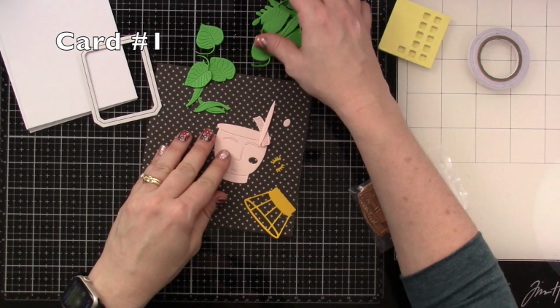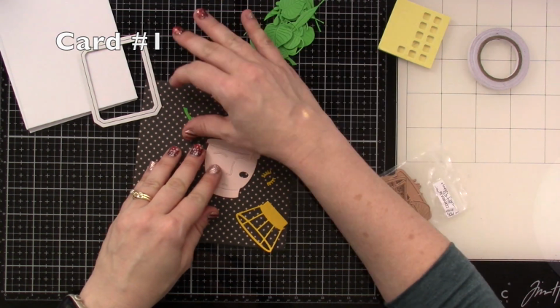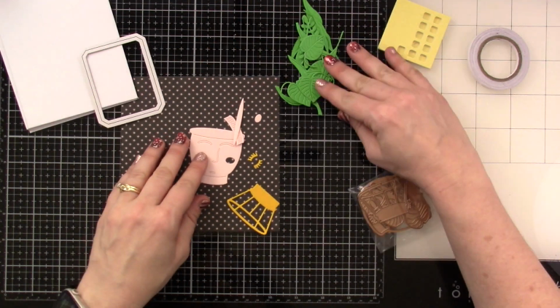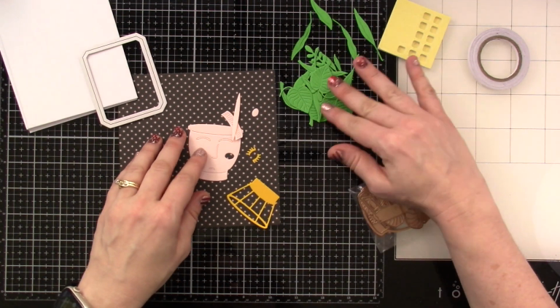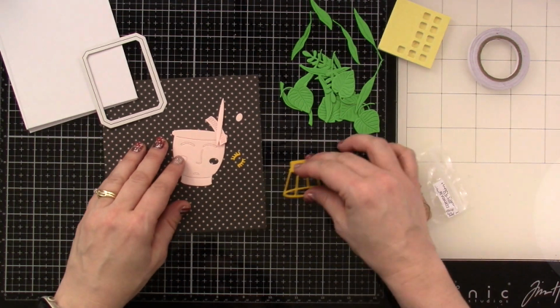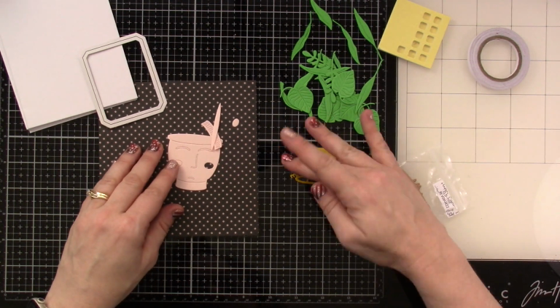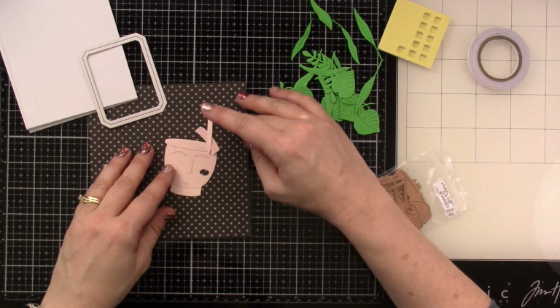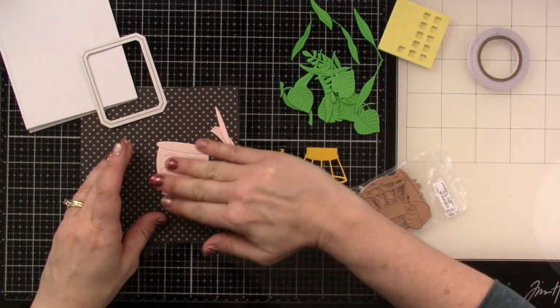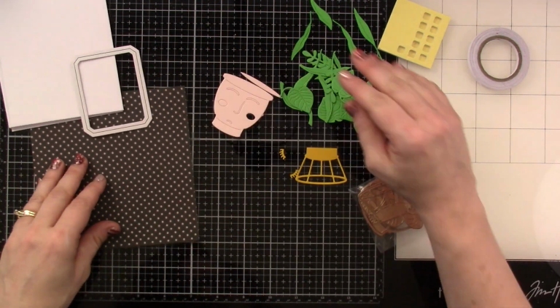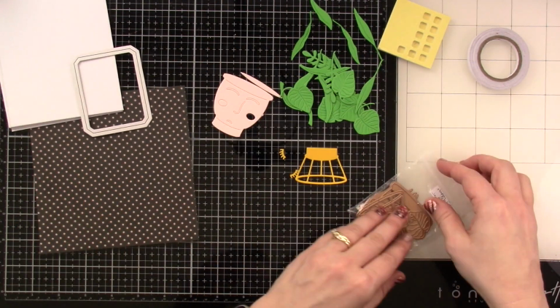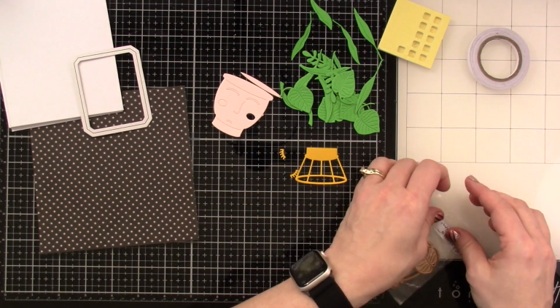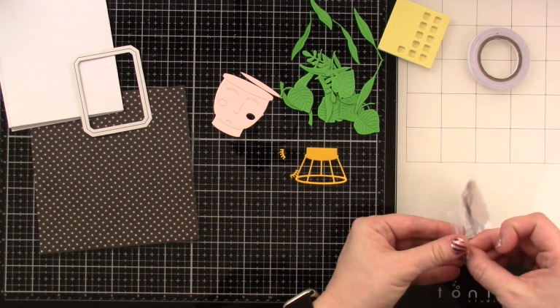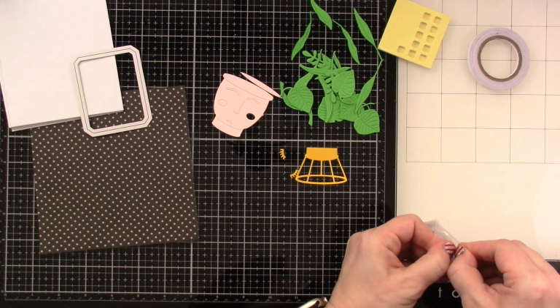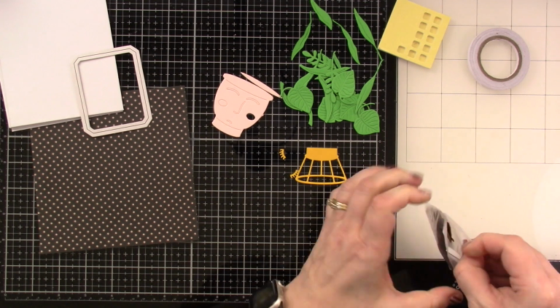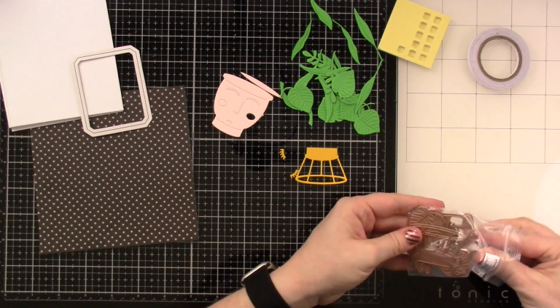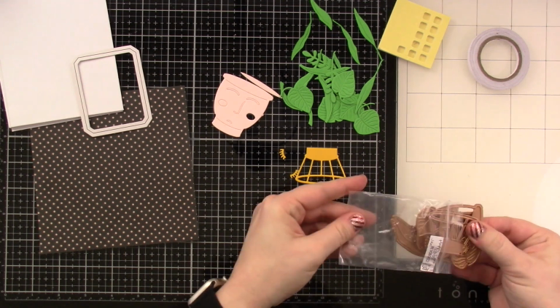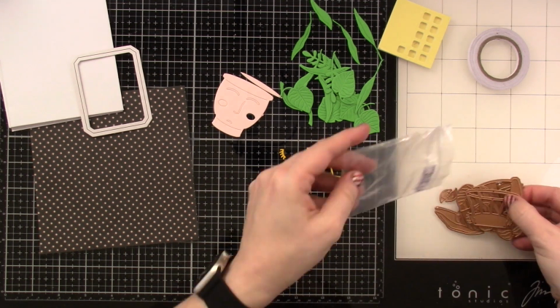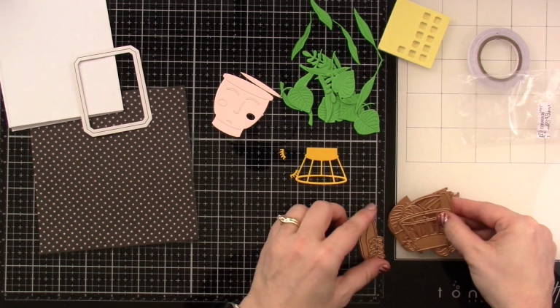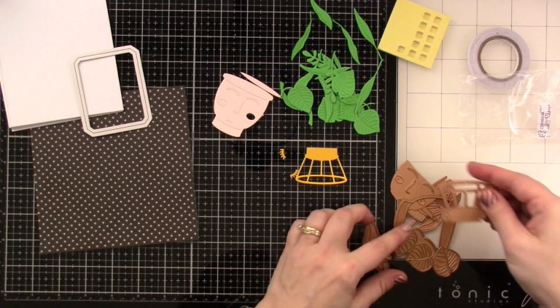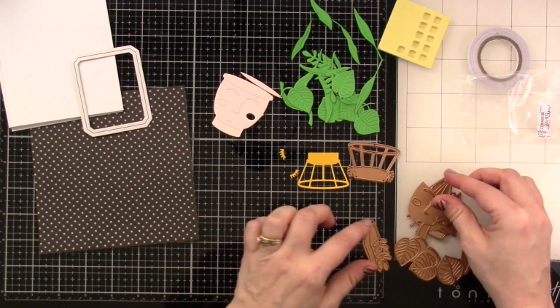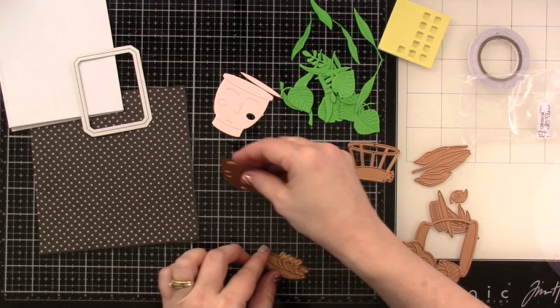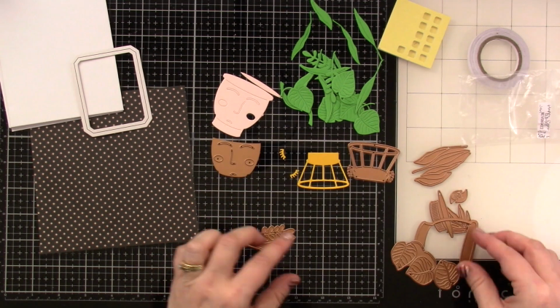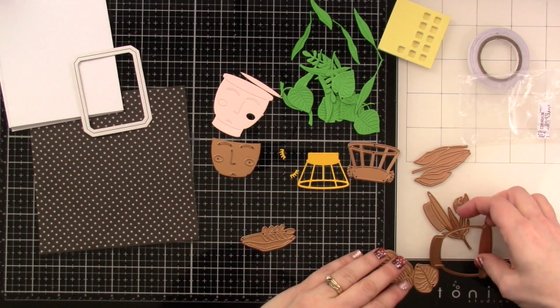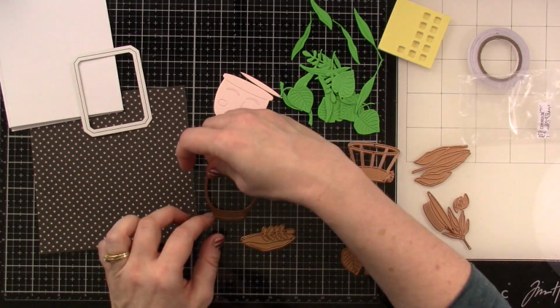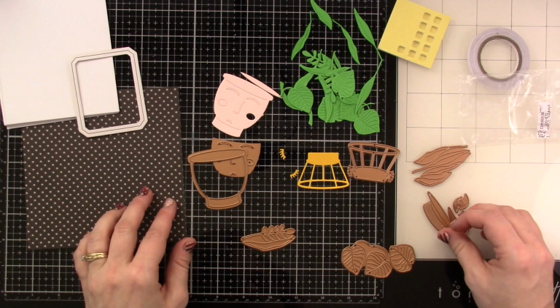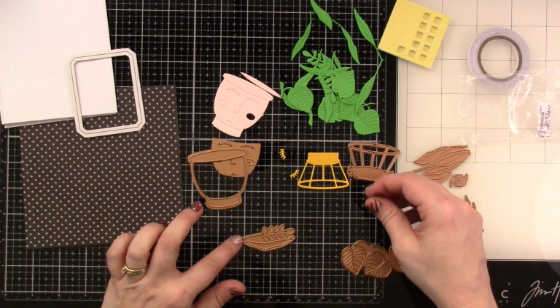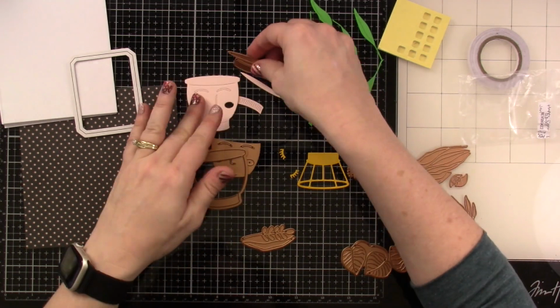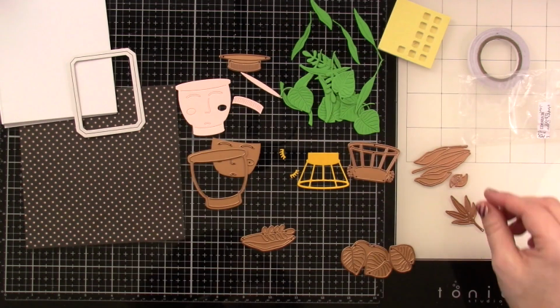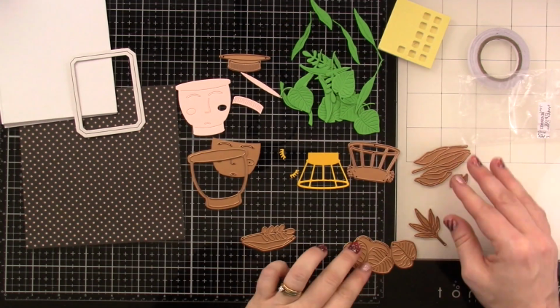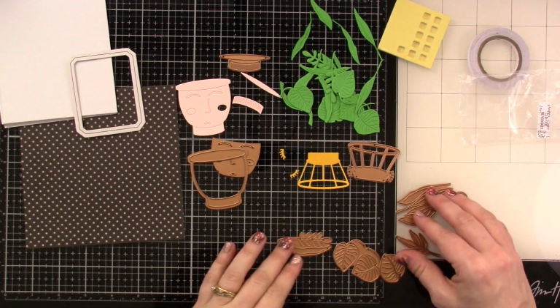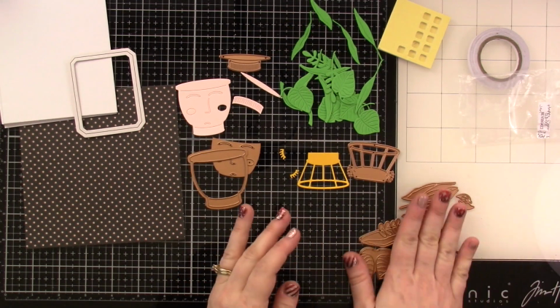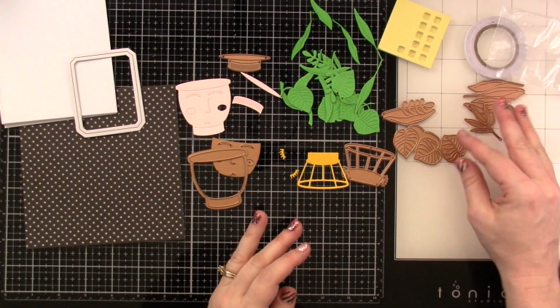I am going to be using the add-on die. So this is something separate from the kit itself — you can get it as an add-on, and it's just the die itself. I'm going to show you the pieces and how I already cut these out.